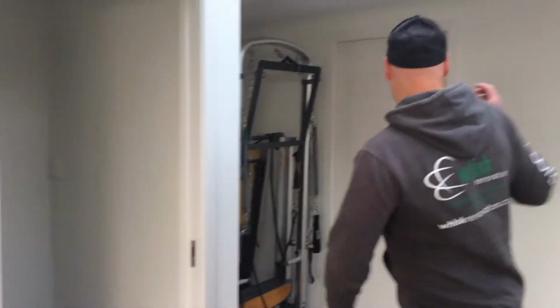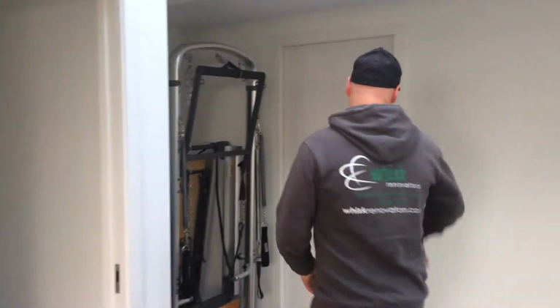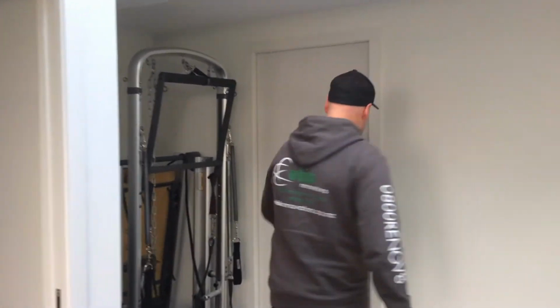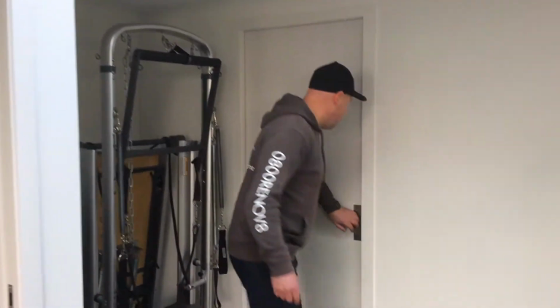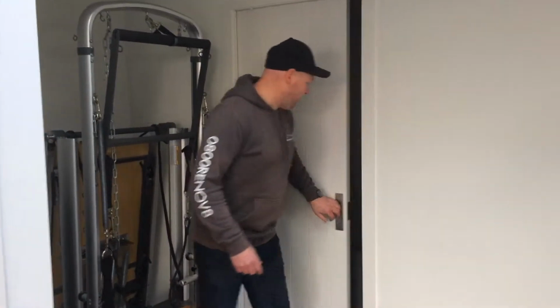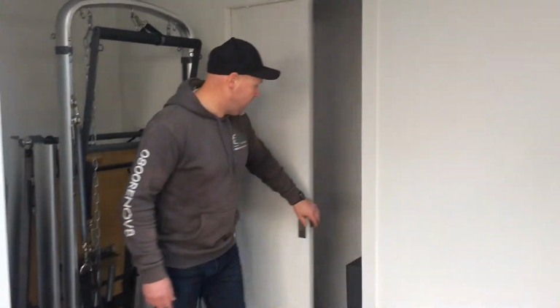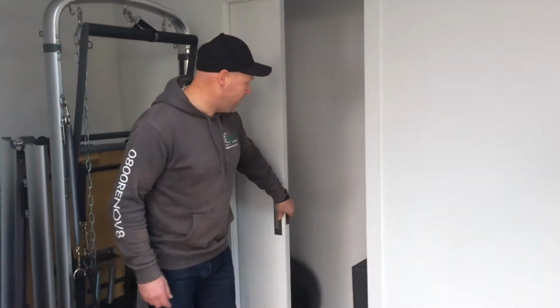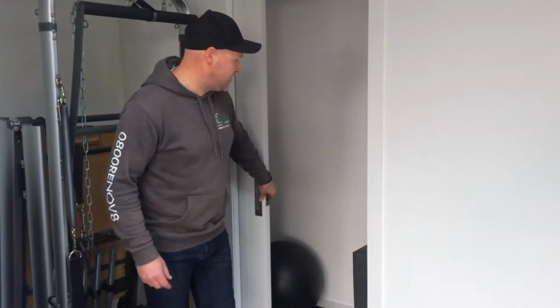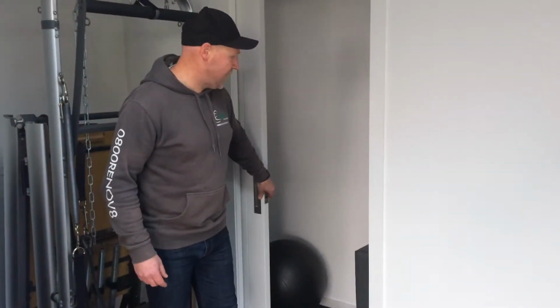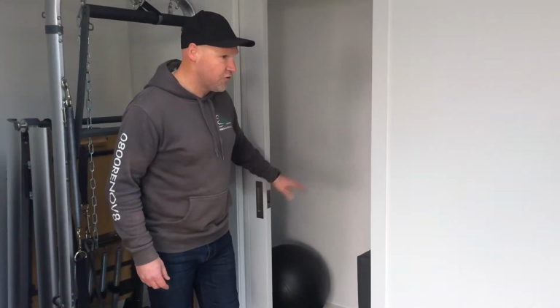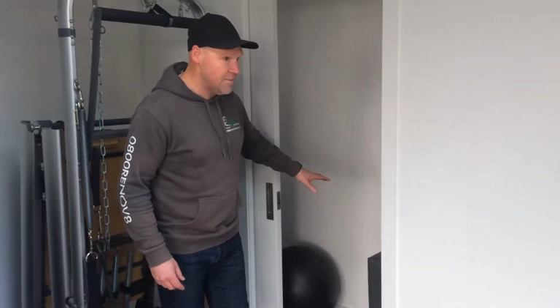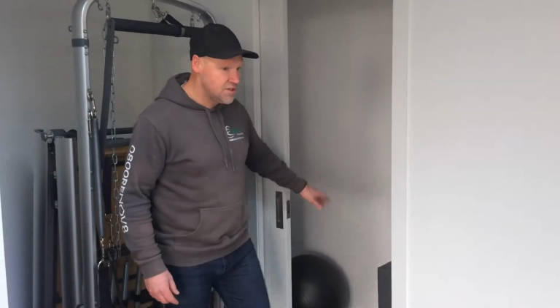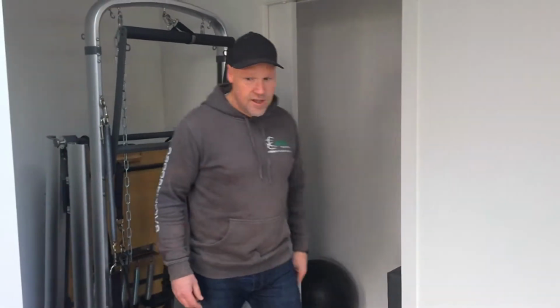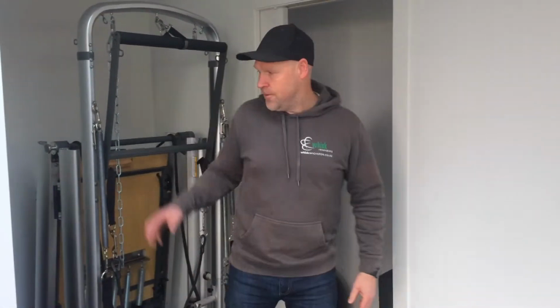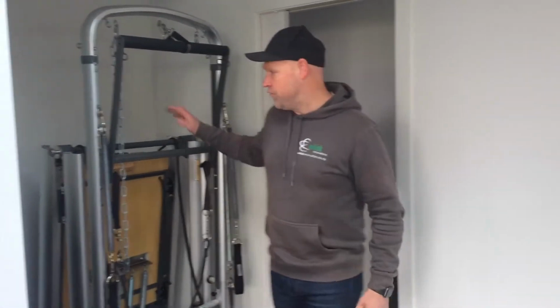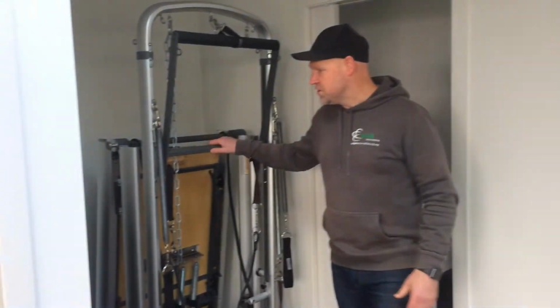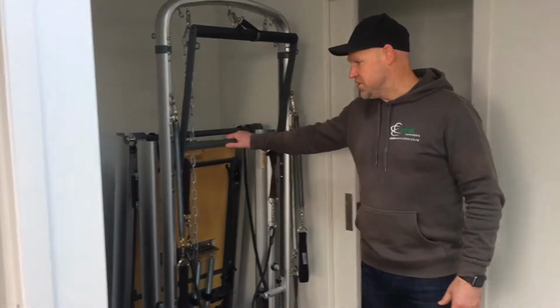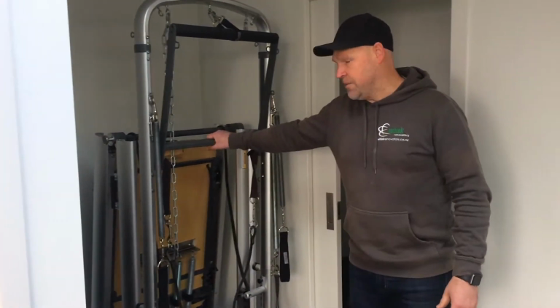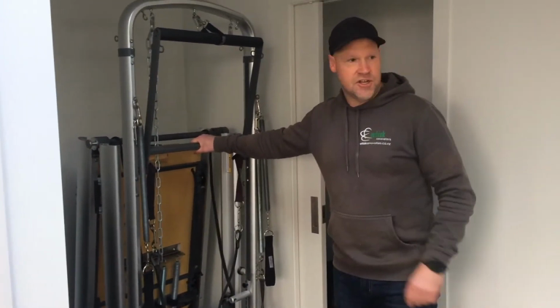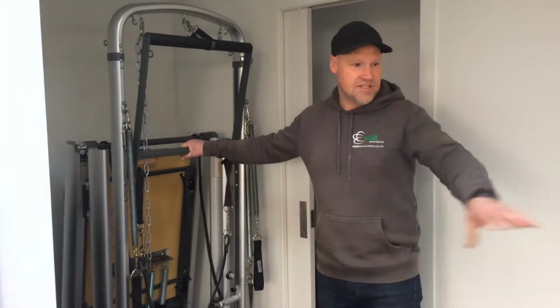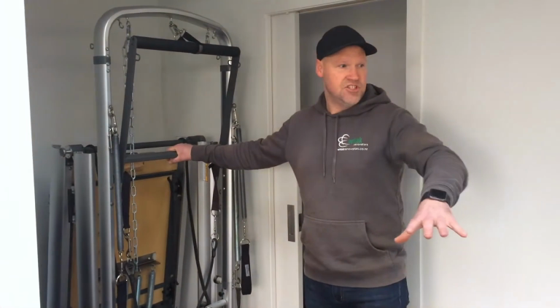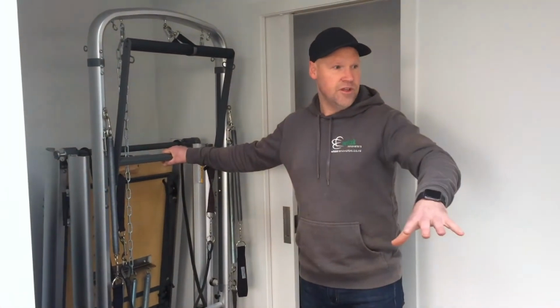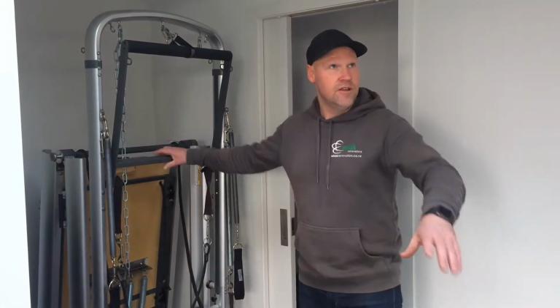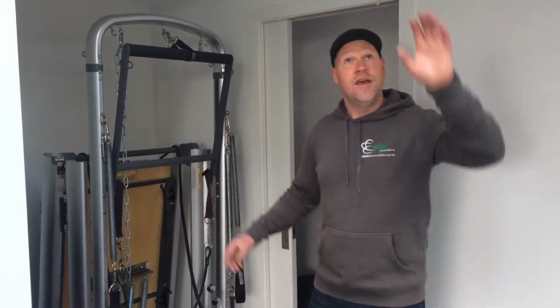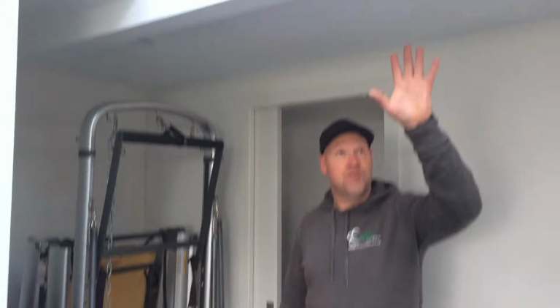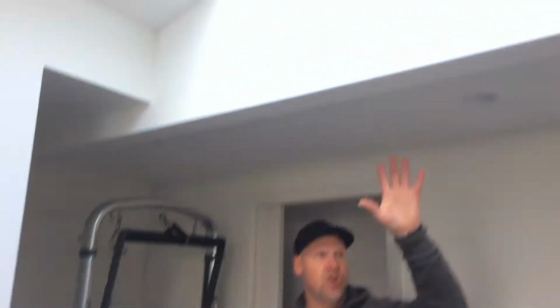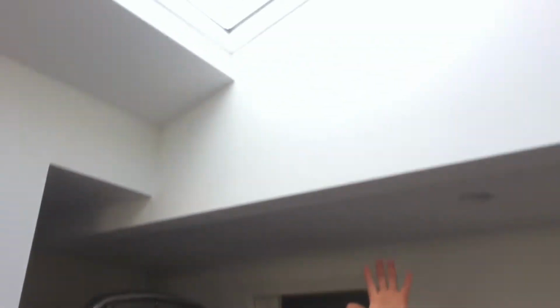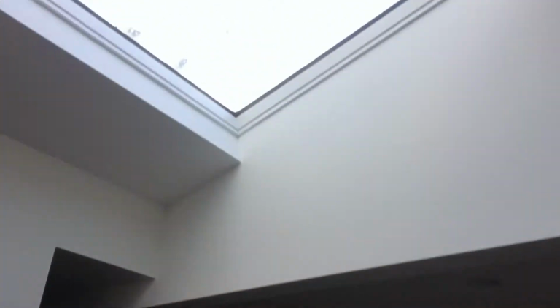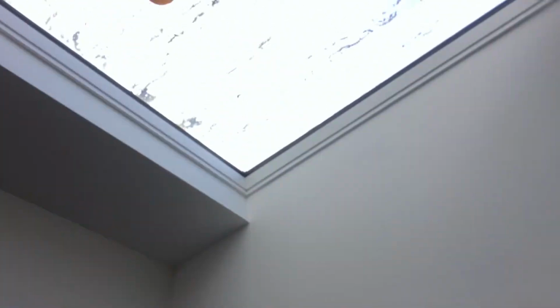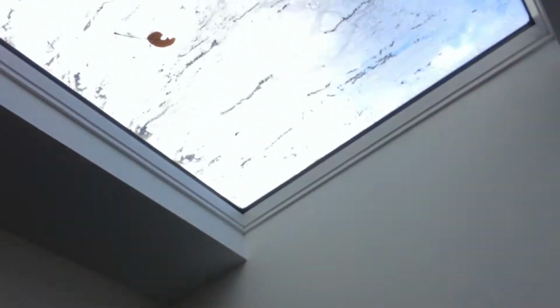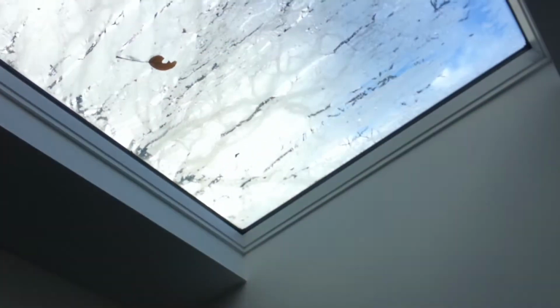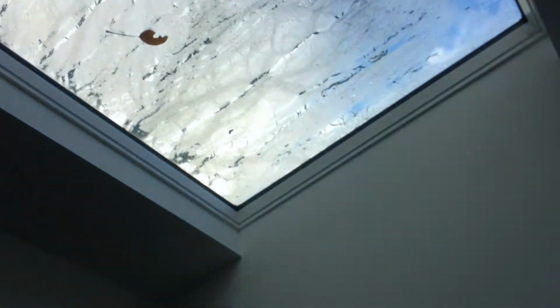We've got storage facilities back here for equipment. Reformers — these are the equipment that's going to be placed out in the general area. And we've got skylights above which open for ventilation.